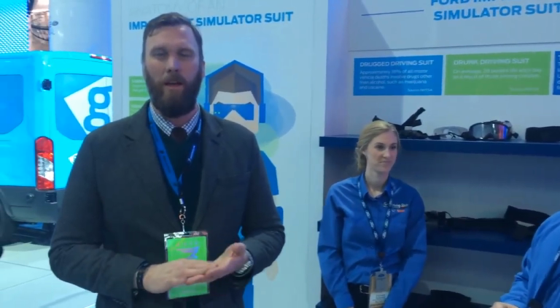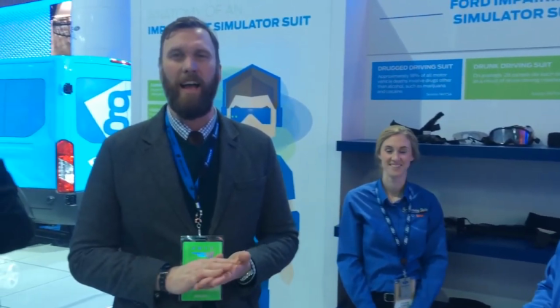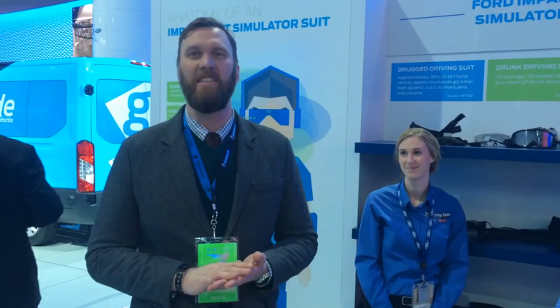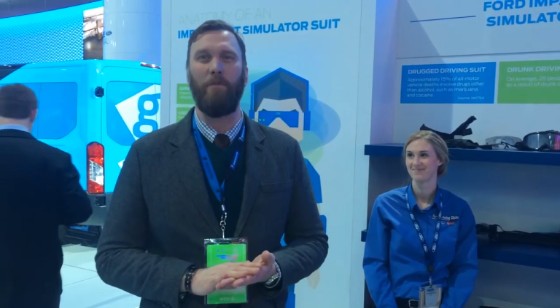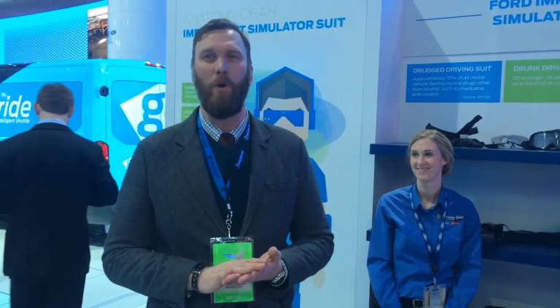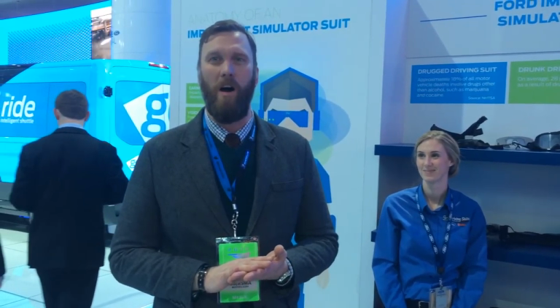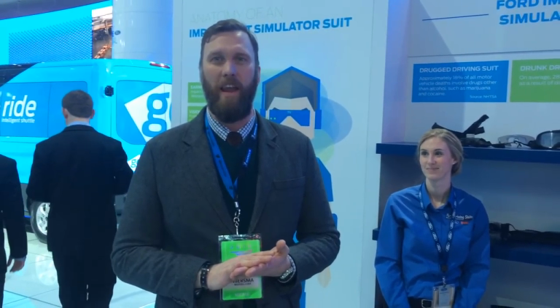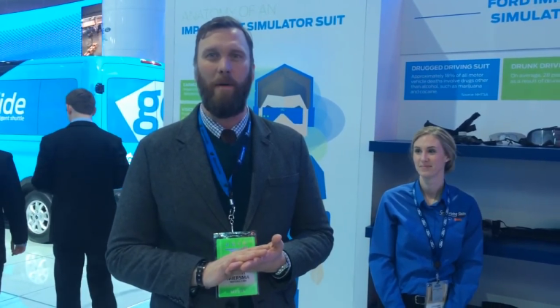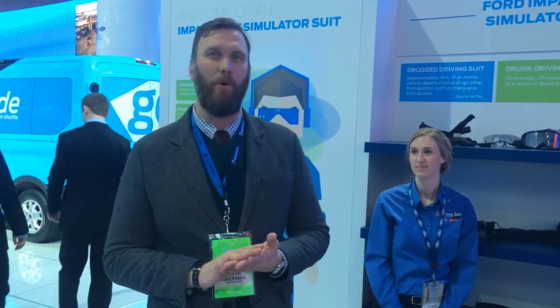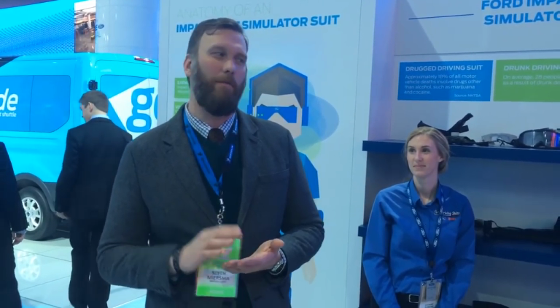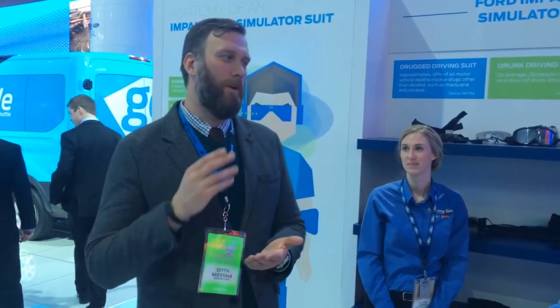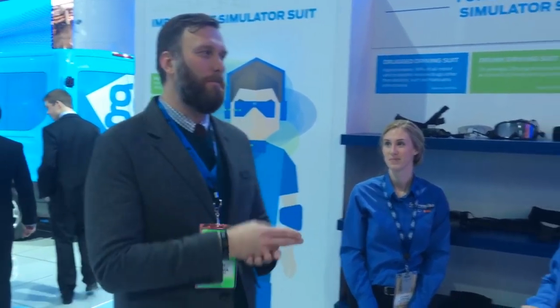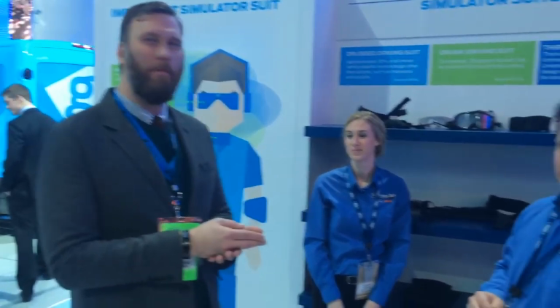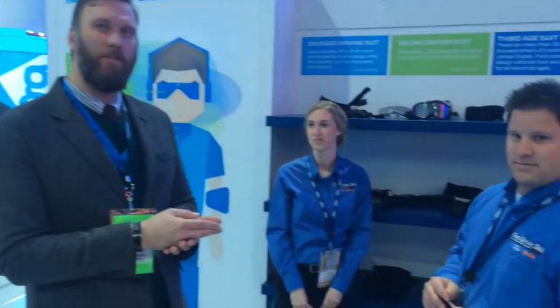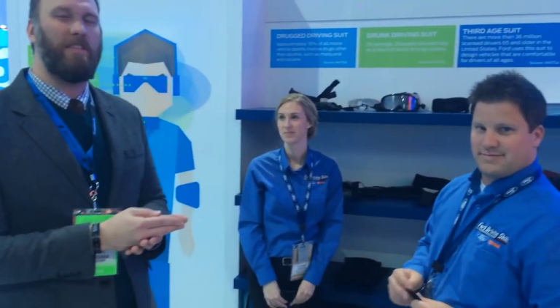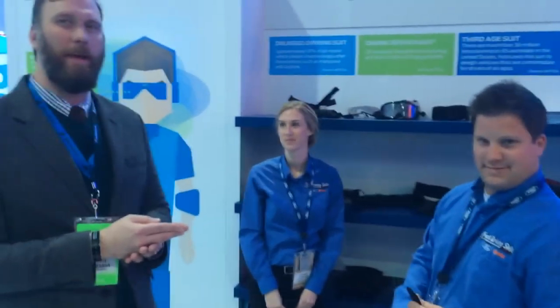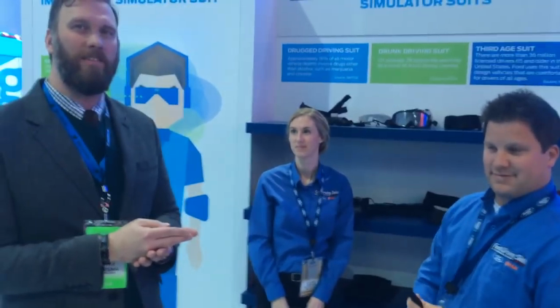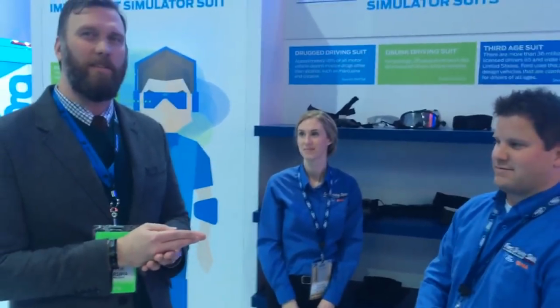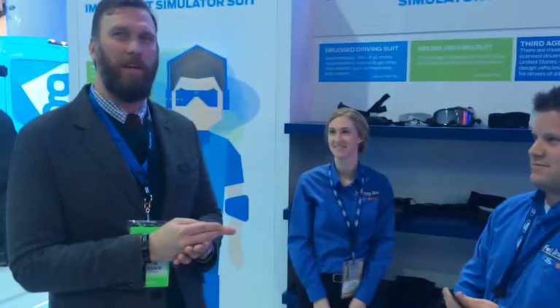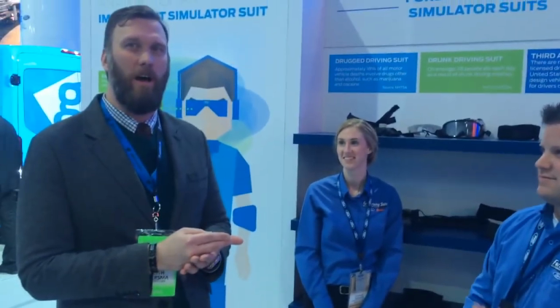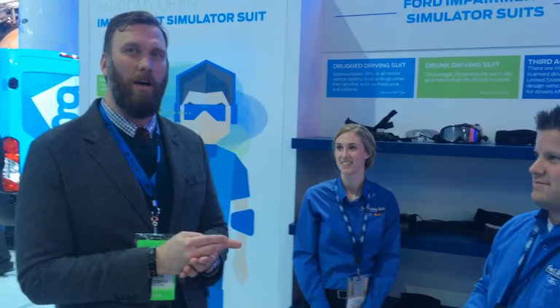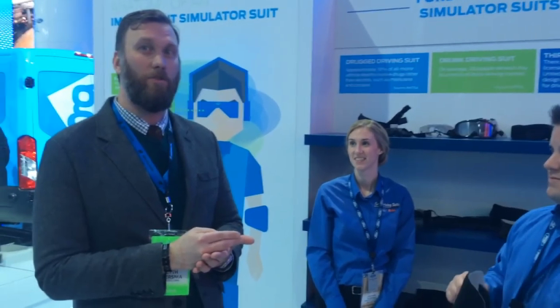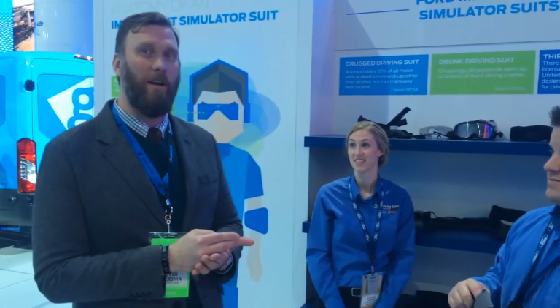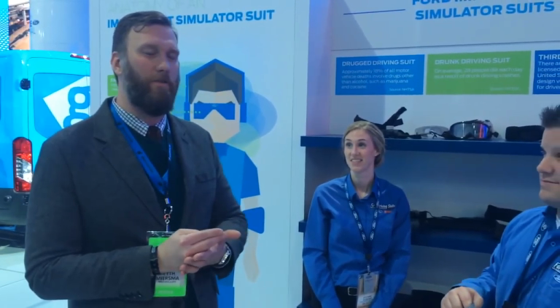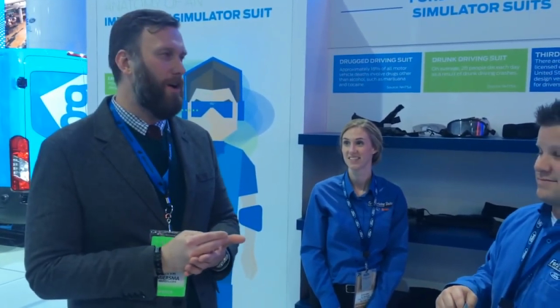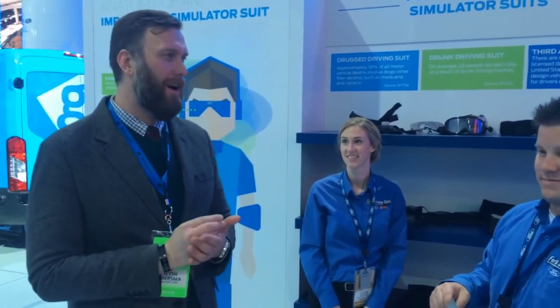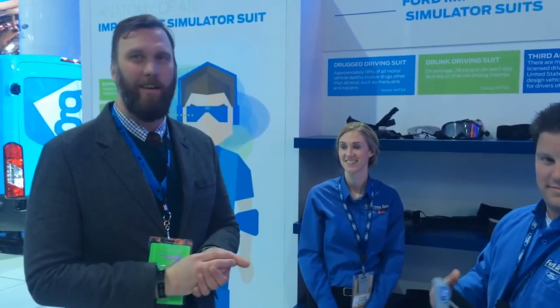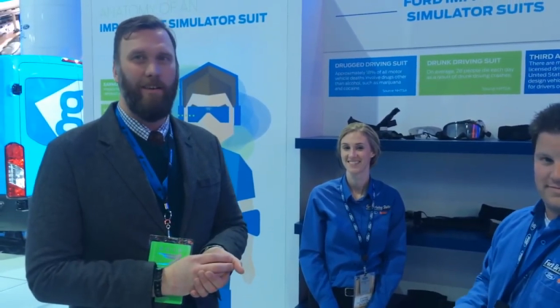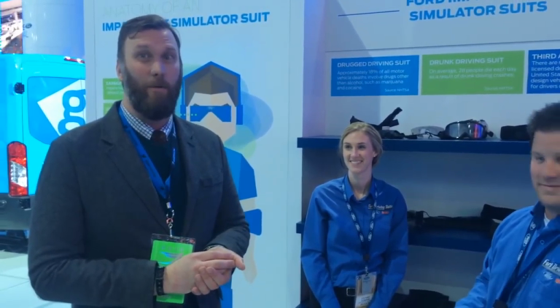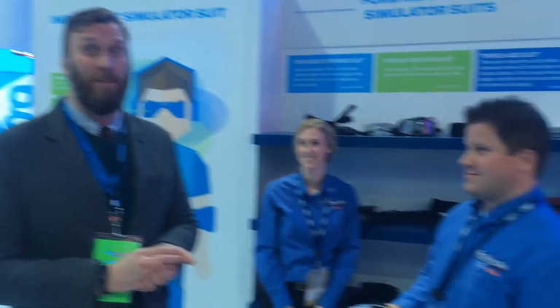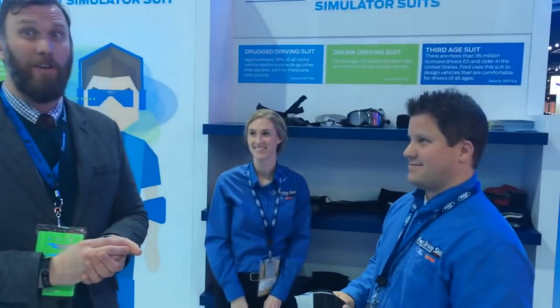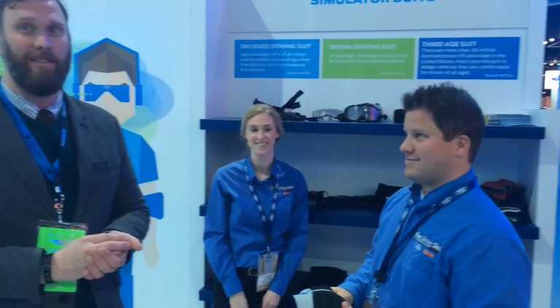Hi guys, this is Seth with Motor One and I'm about to put on Ford's impairment suit to simulate what it's like to be drunk and drive a car. We'll see how difficult it is.